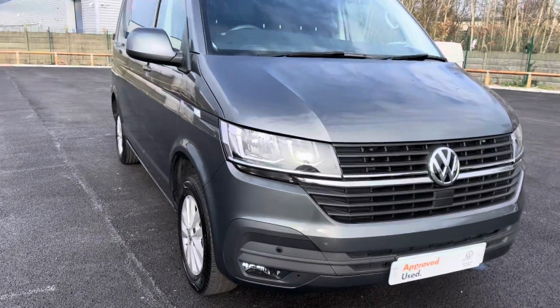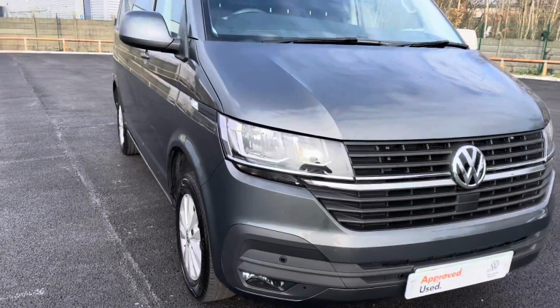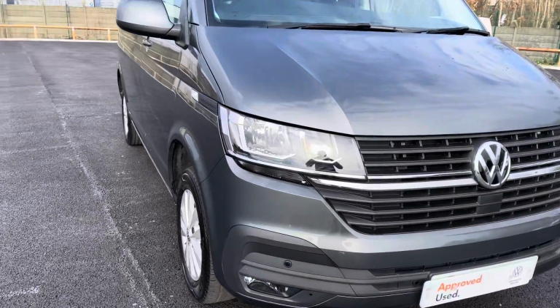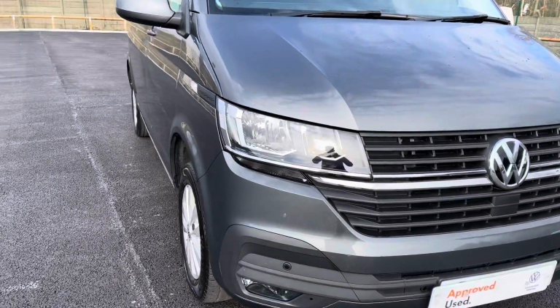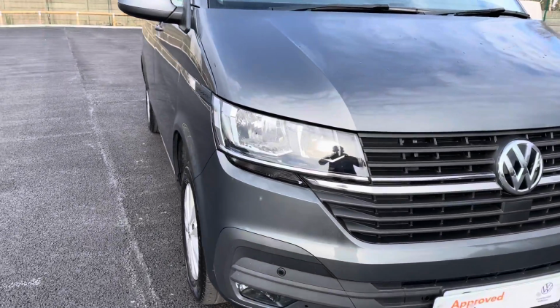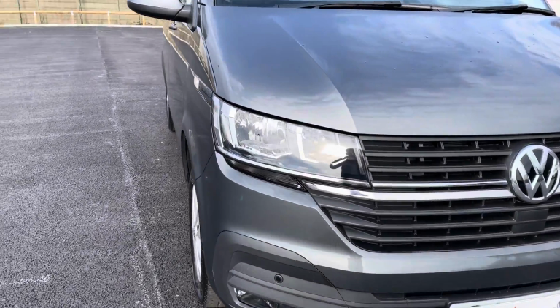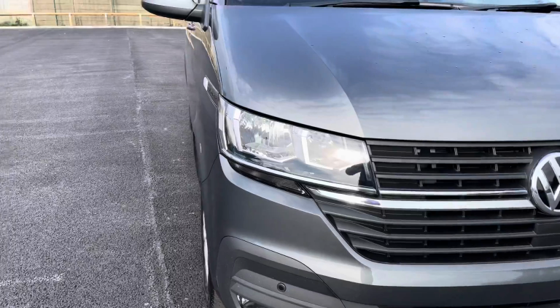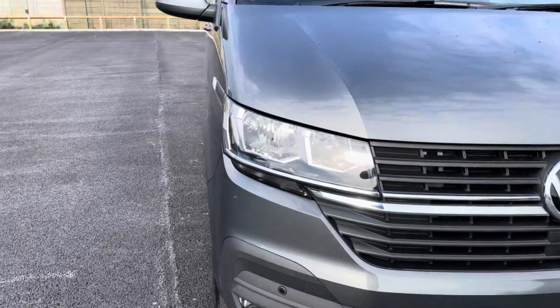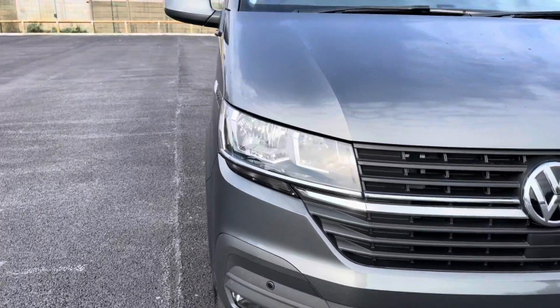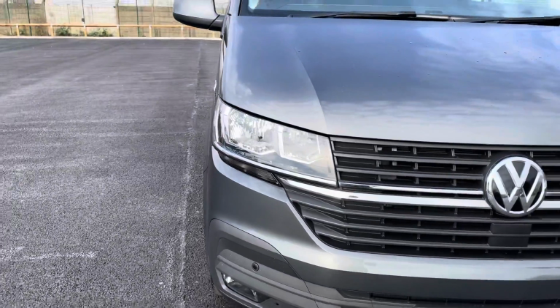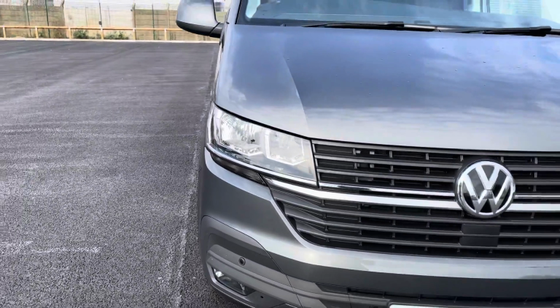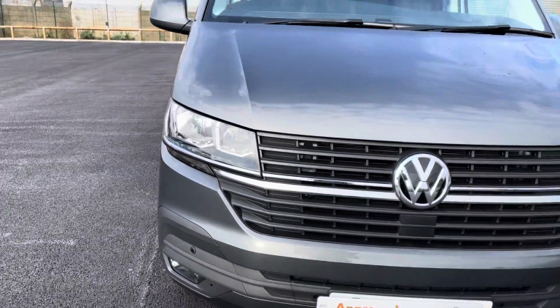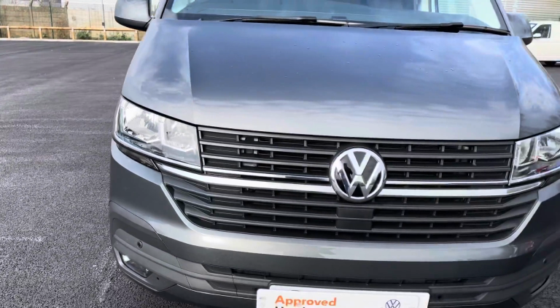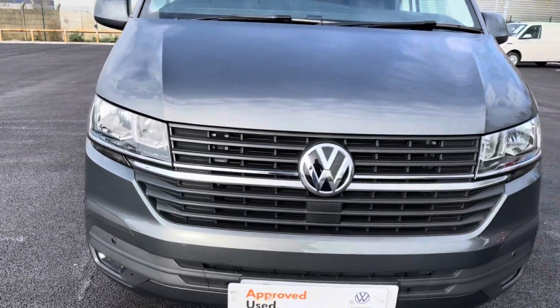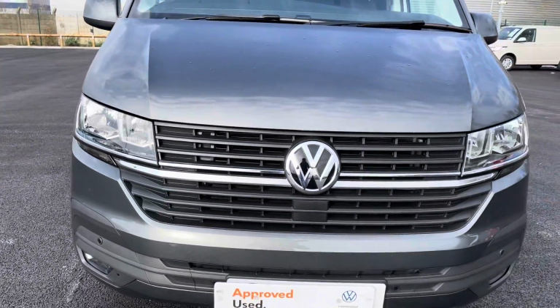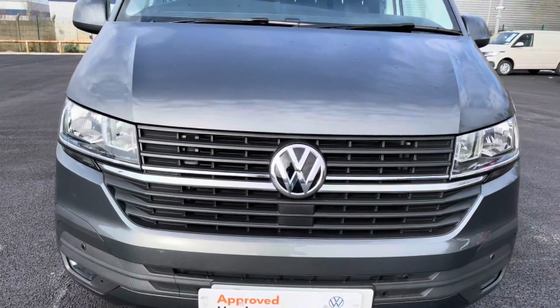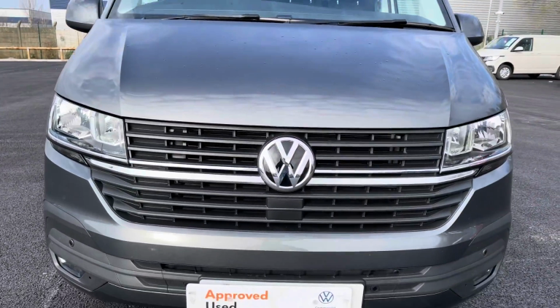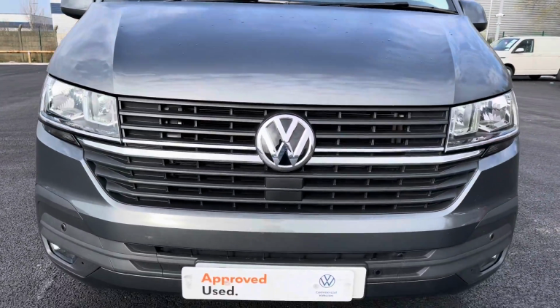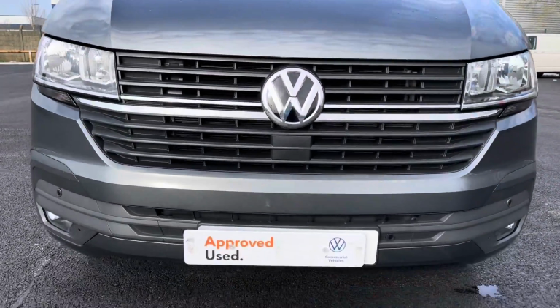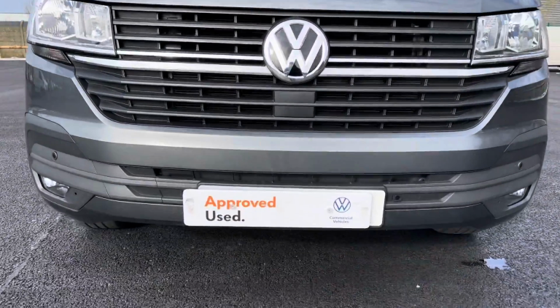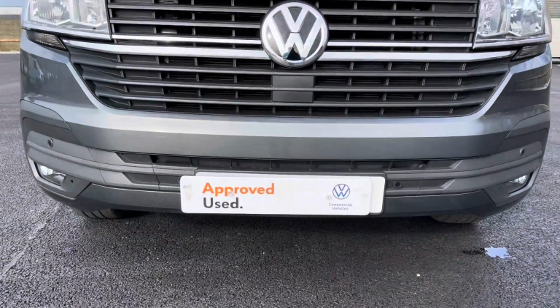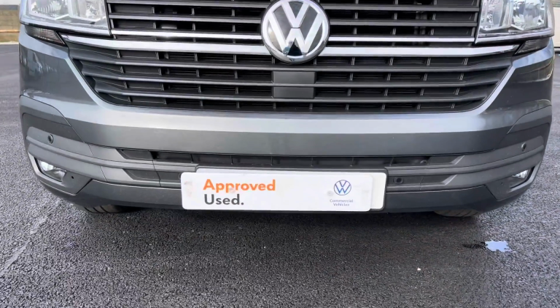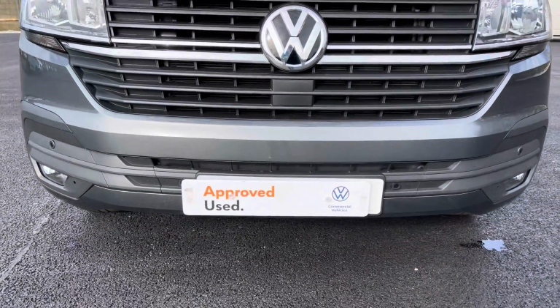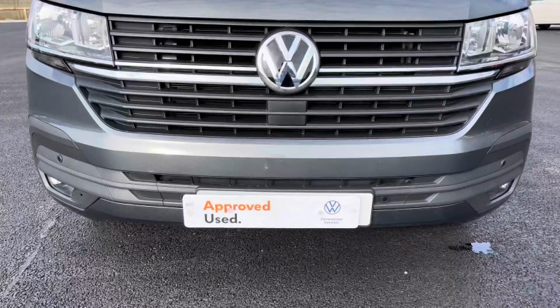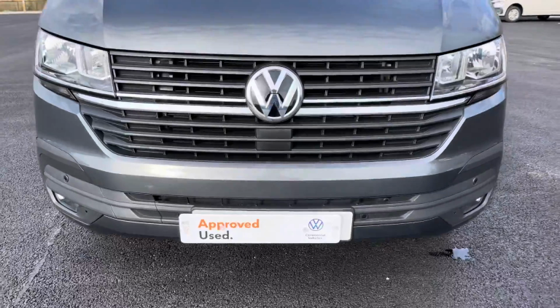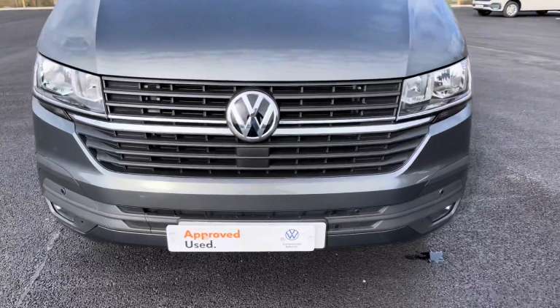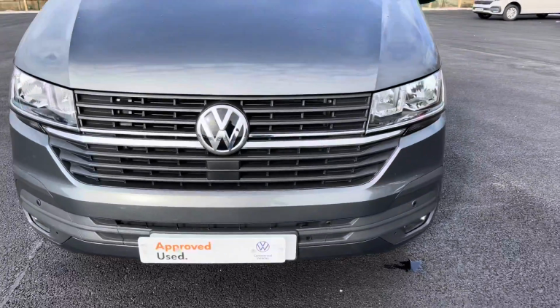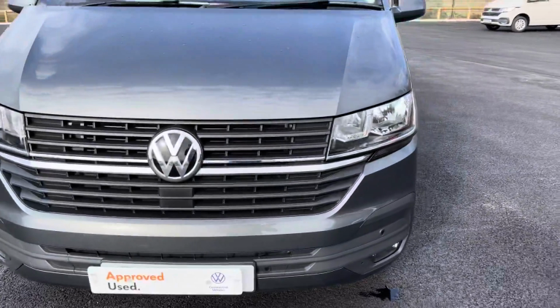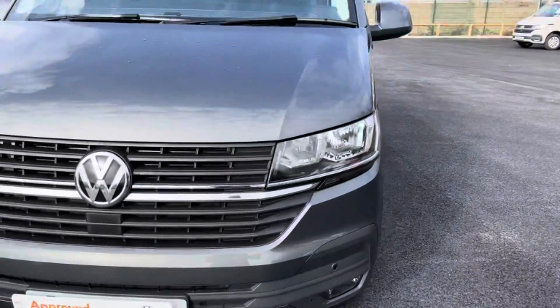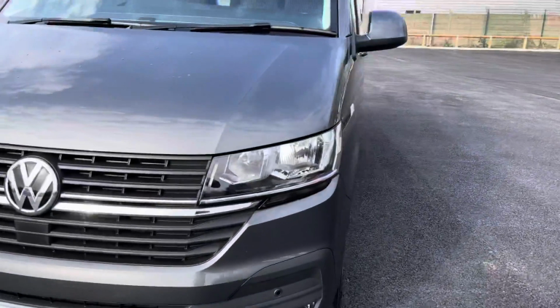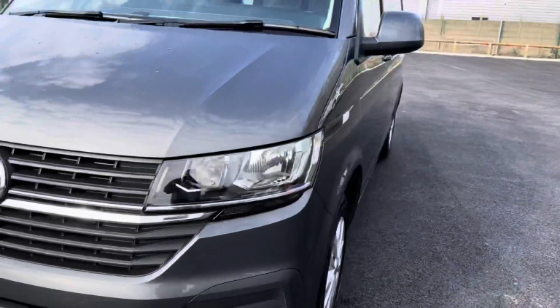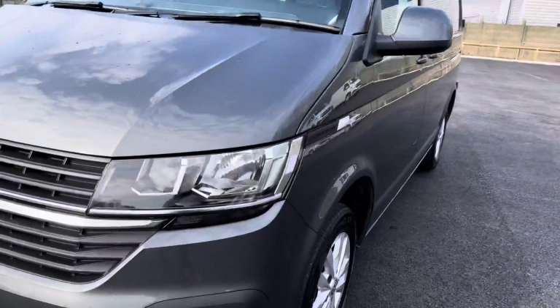Moving towards the front of this vehicle, it is fitted with auto headlamps with separate daytime running lights to provide crisp and clear visibility in any conditions. You also have your front parking sensors which are located on the front bumper there.